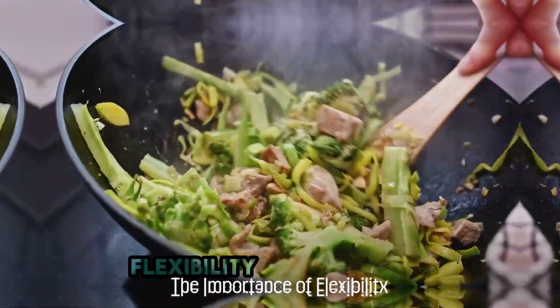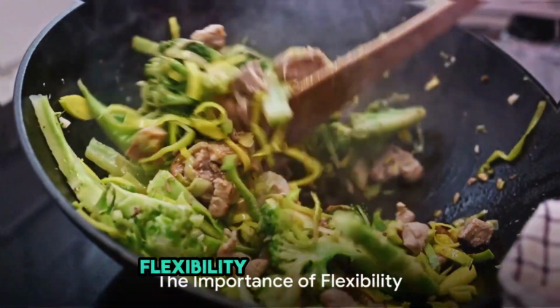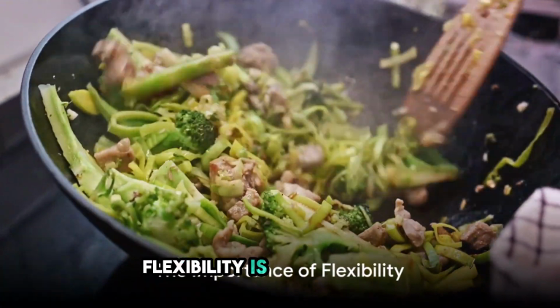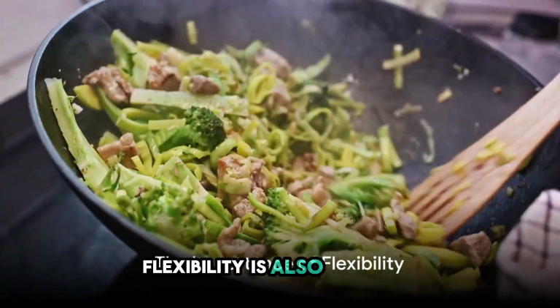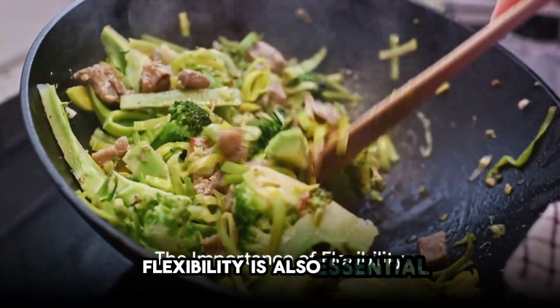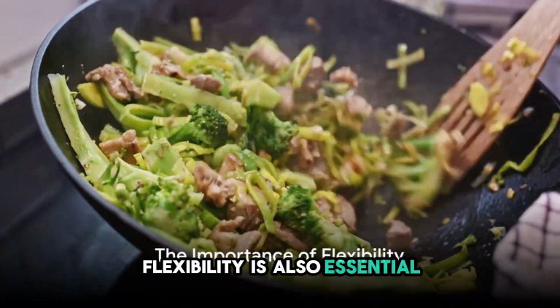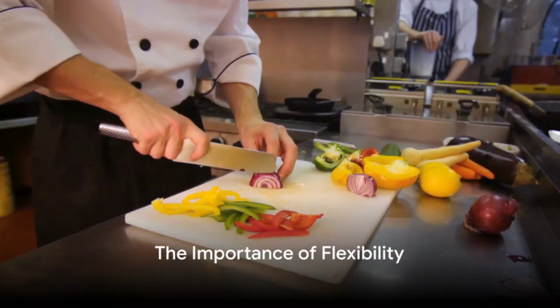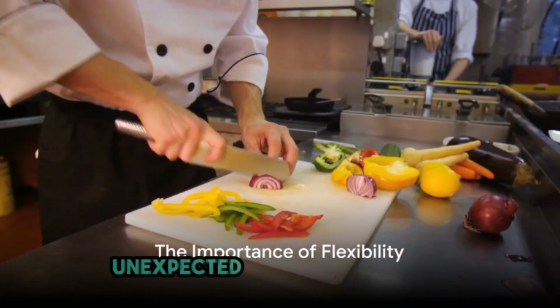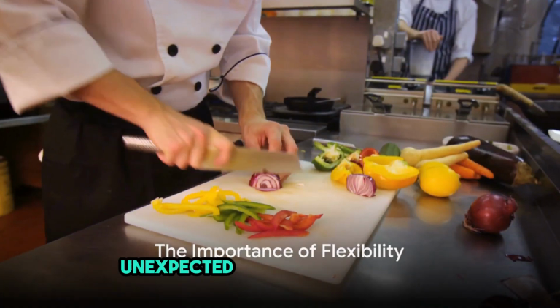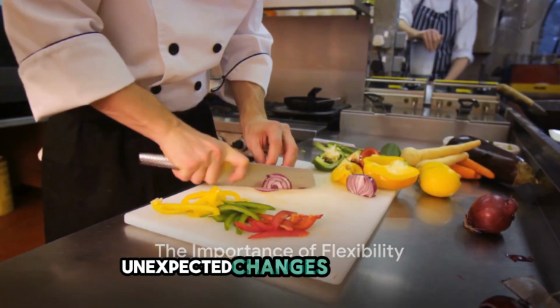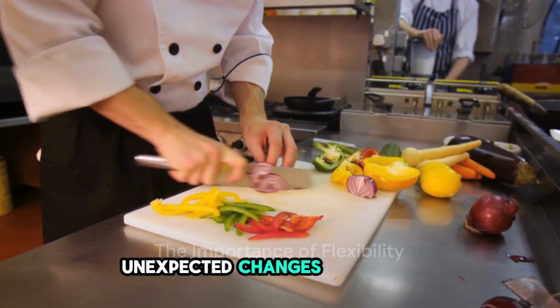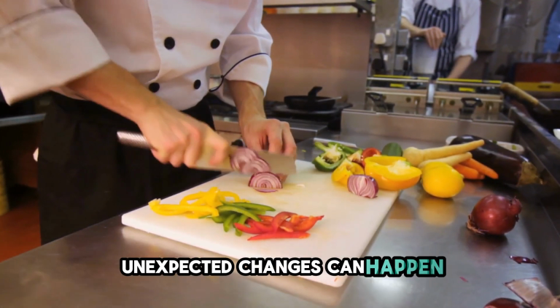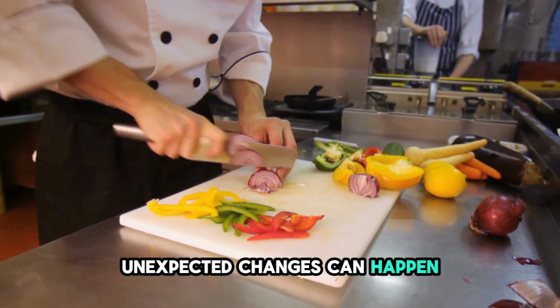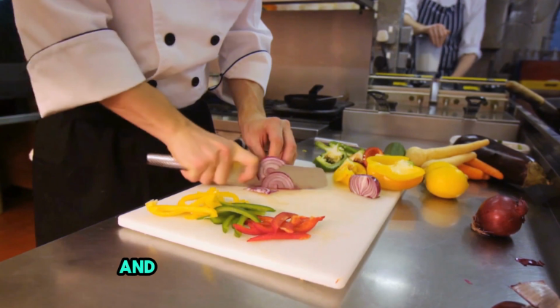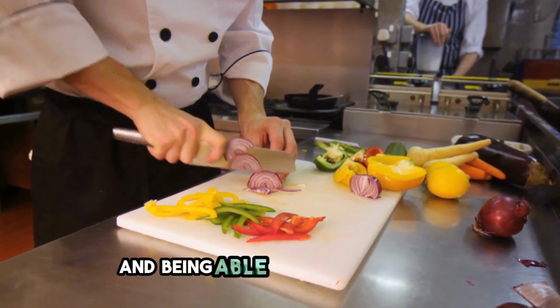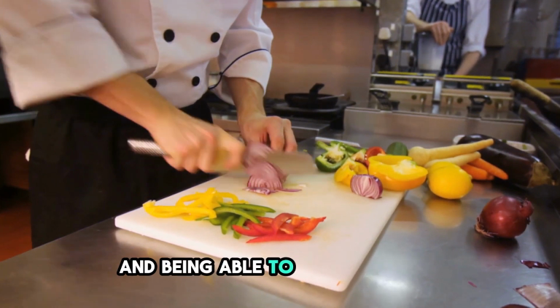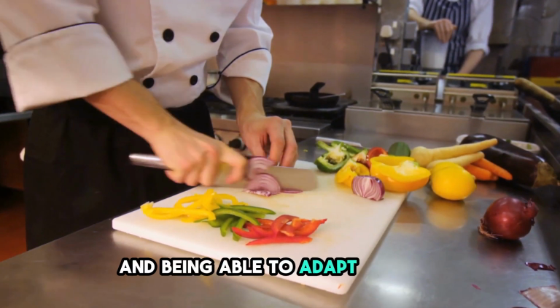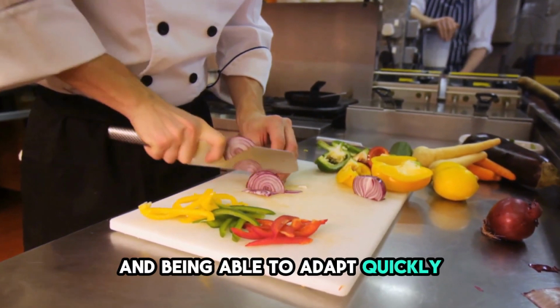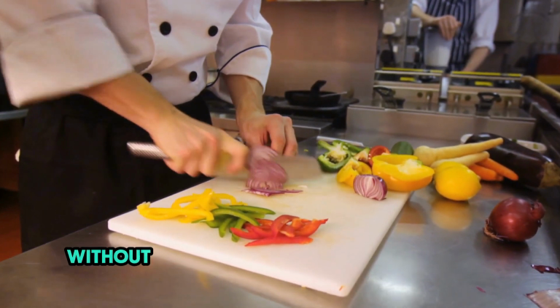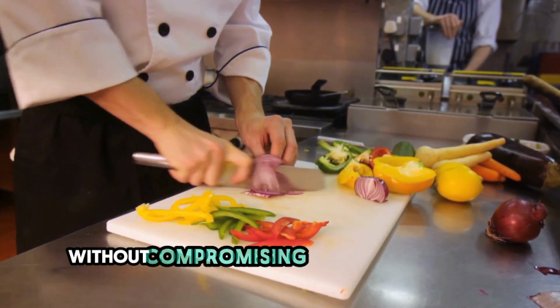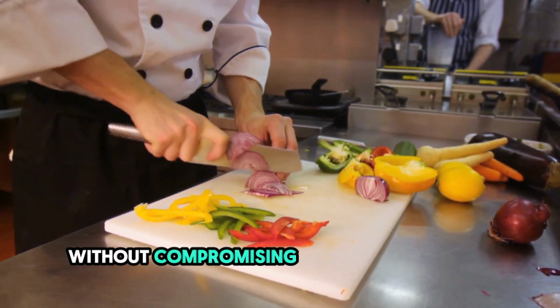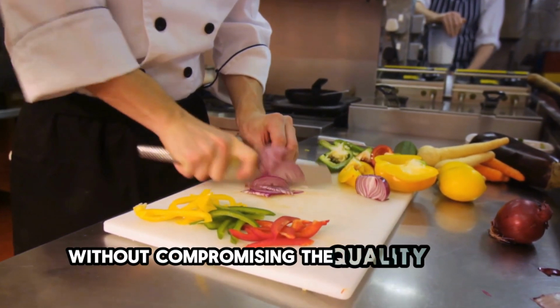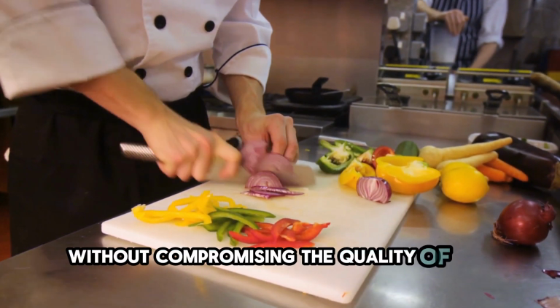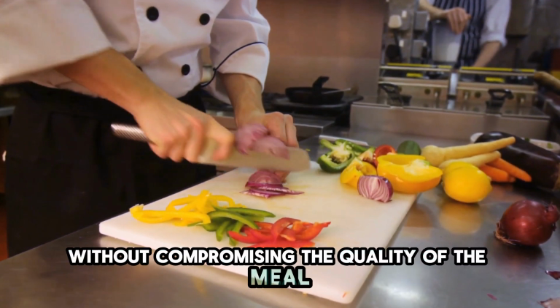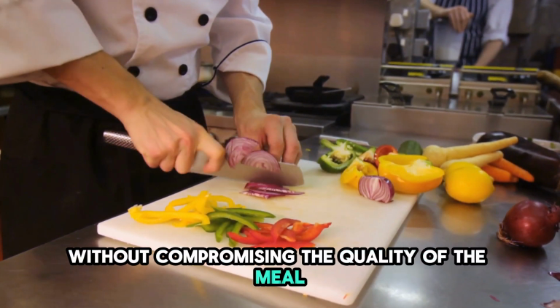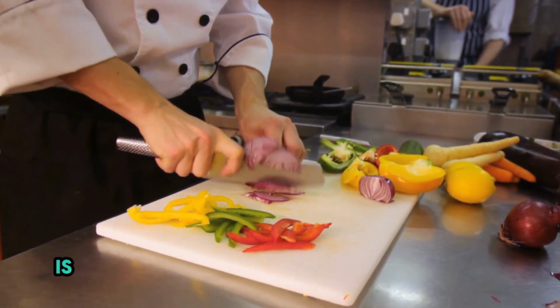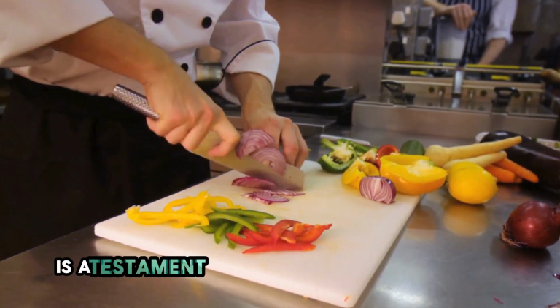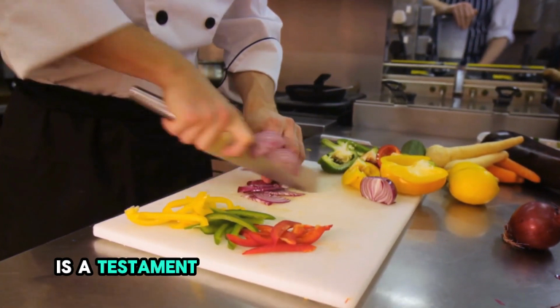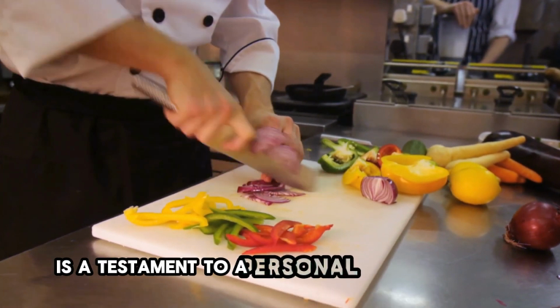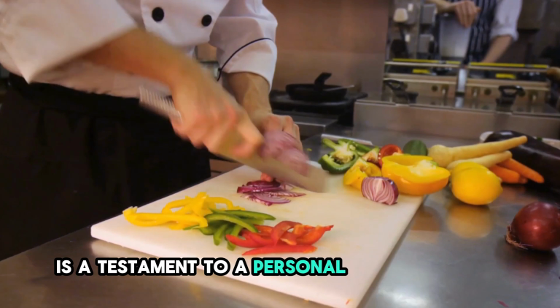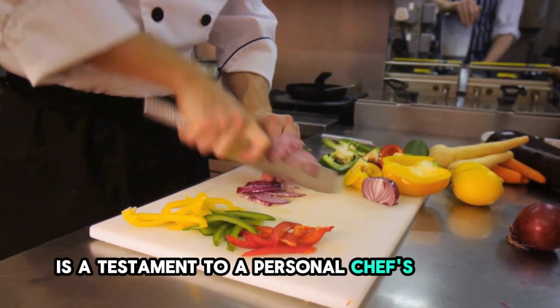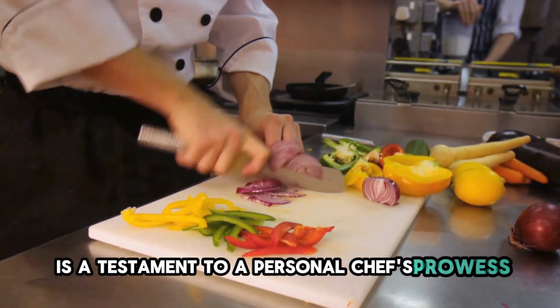Flexibility is also essential. Unexpected changes can happen, and being able to adapt quickly without compromising the quality of the meal is a testament to a personal chef's prowess.